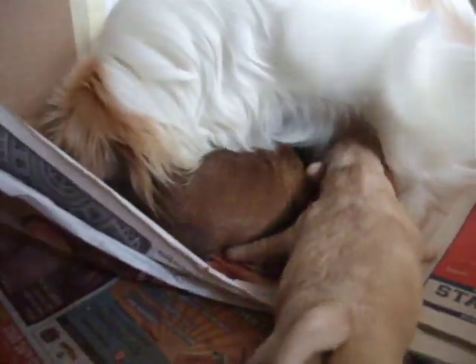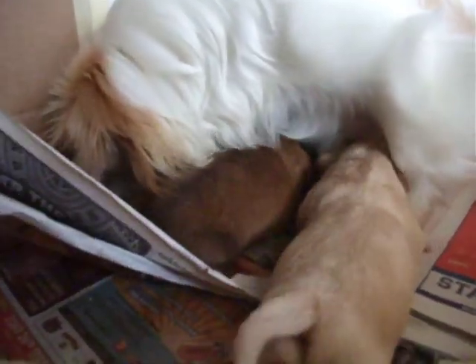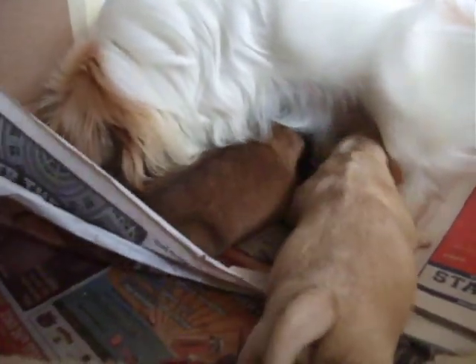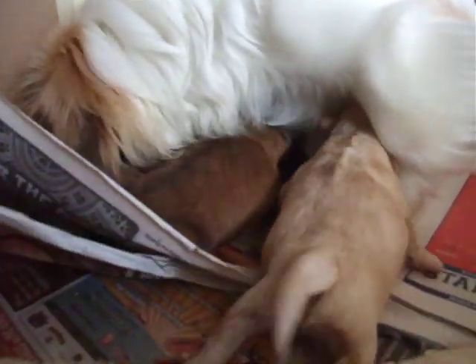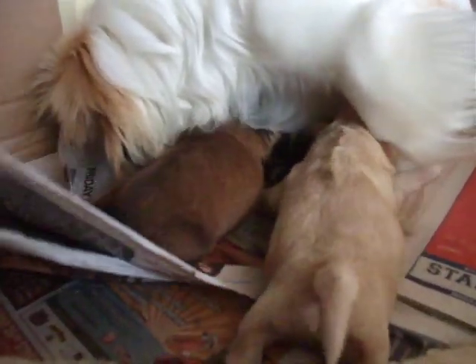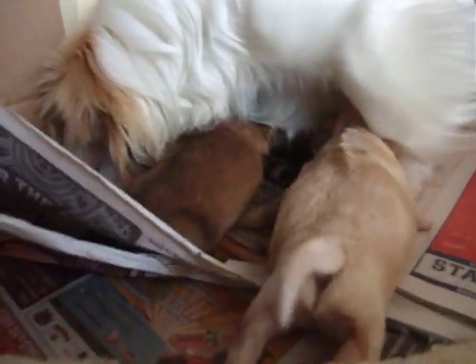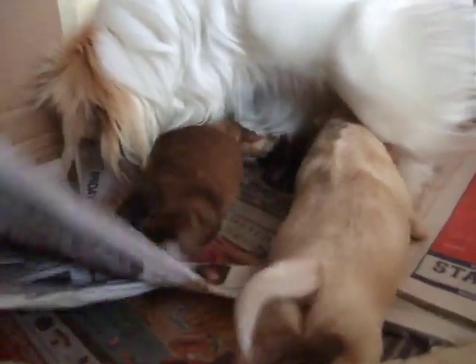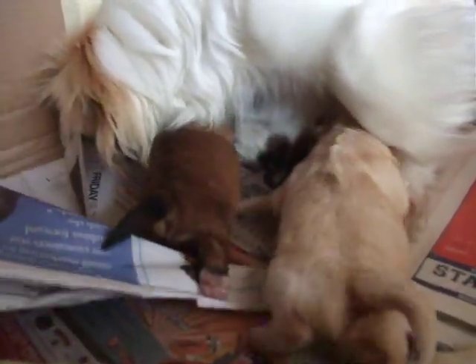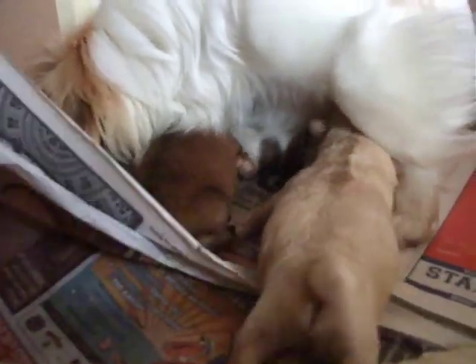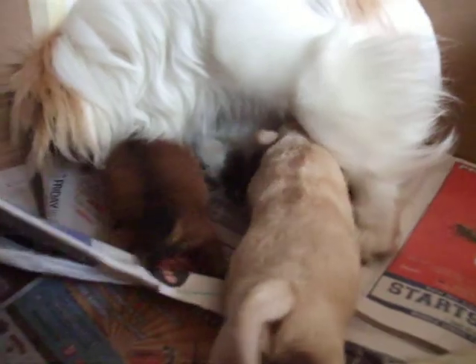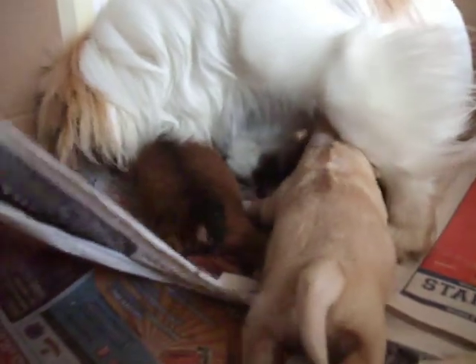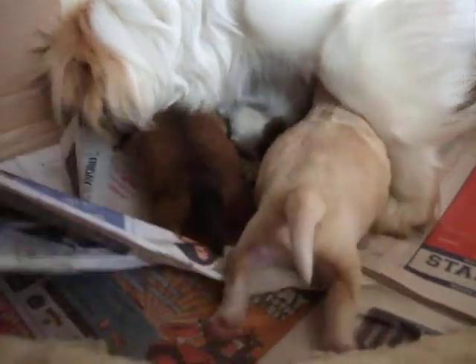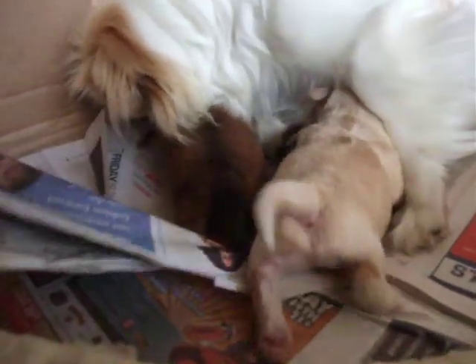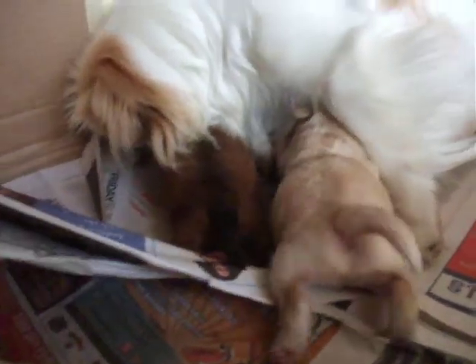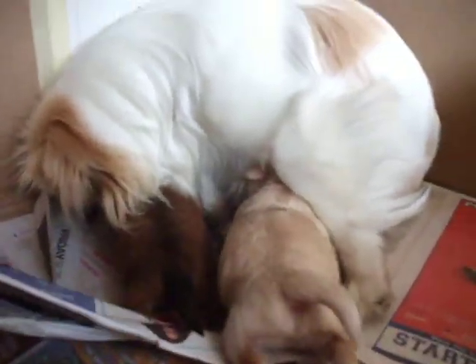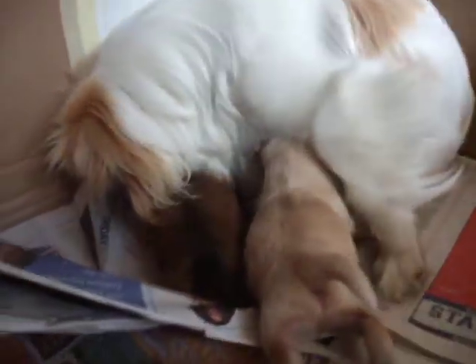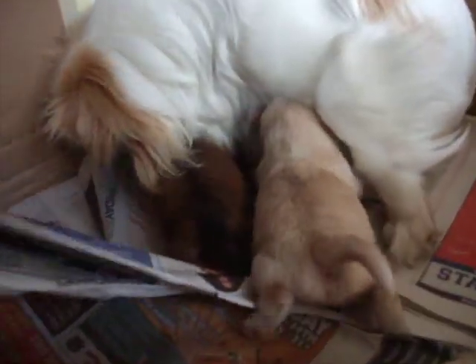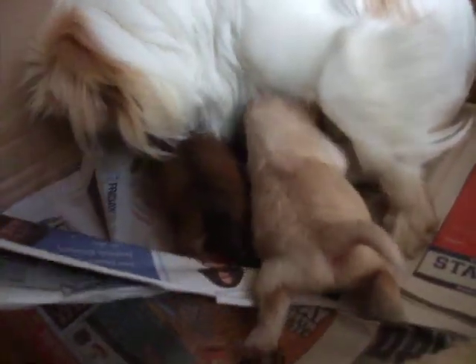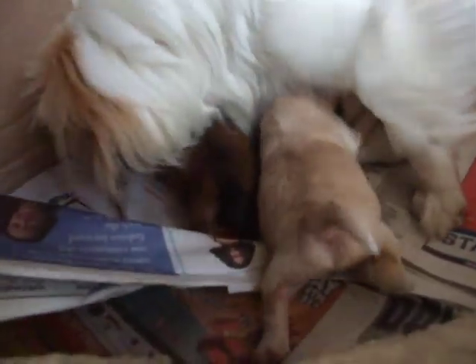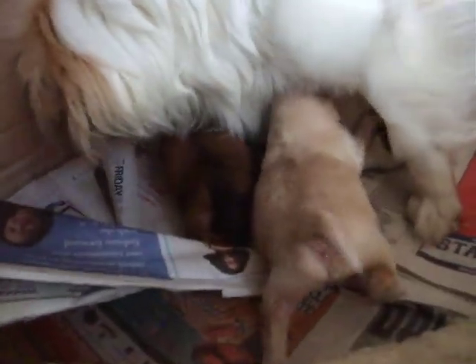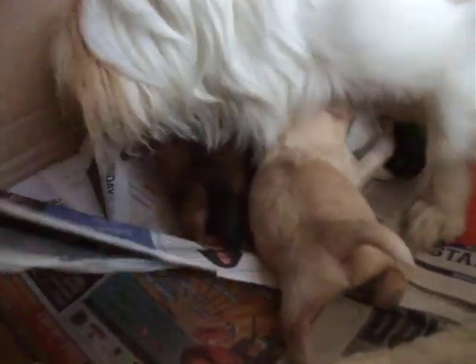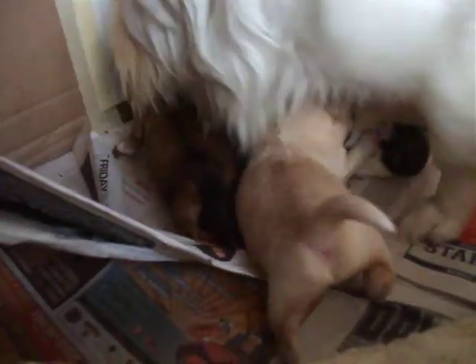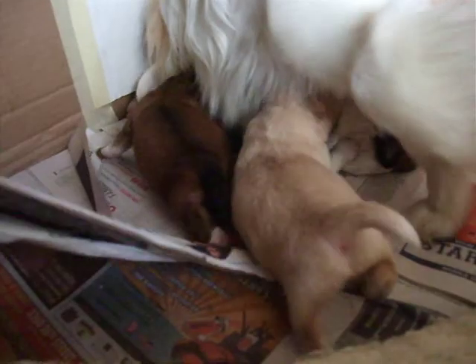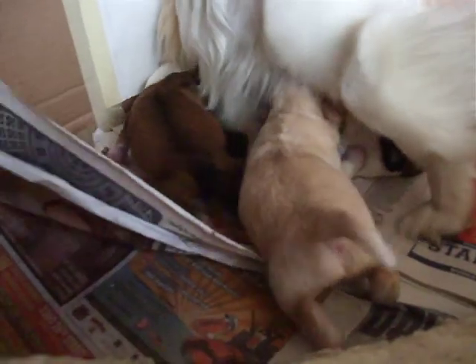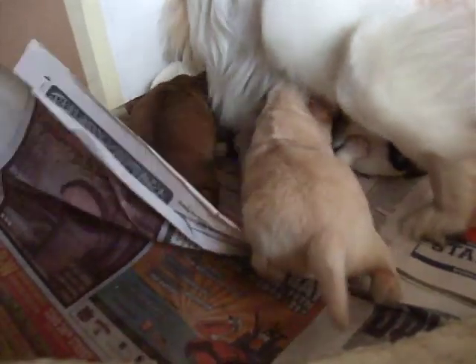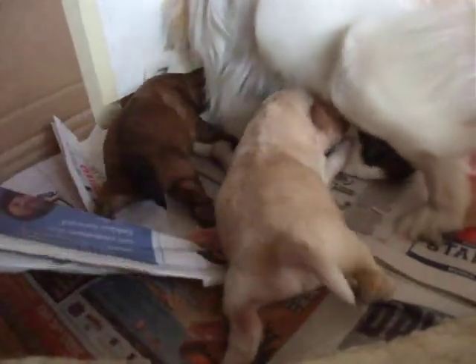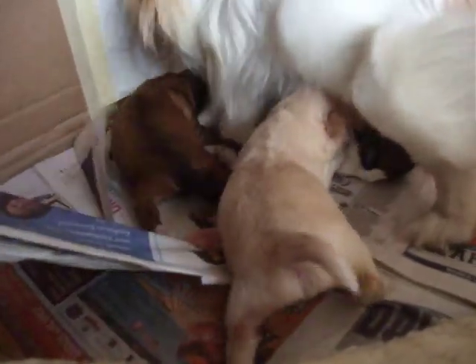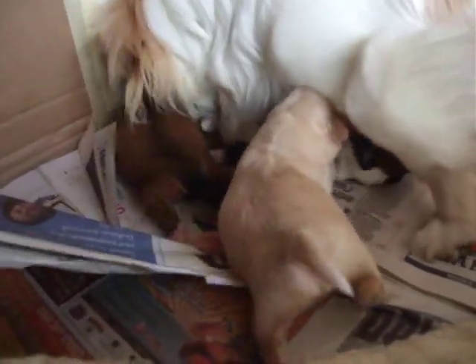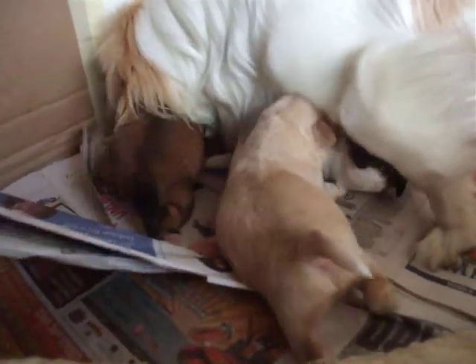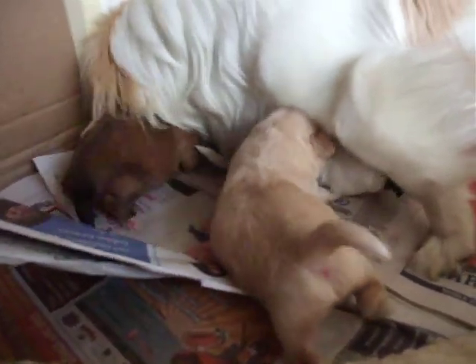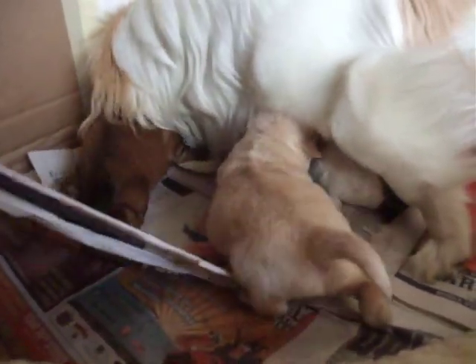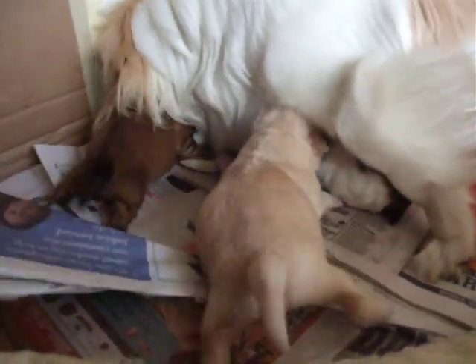They're really heavy now. They're all healthy, moving about. I'm feeding 24/7.